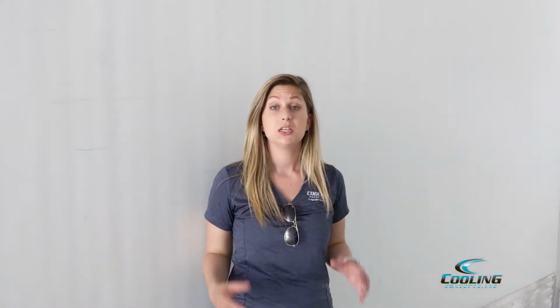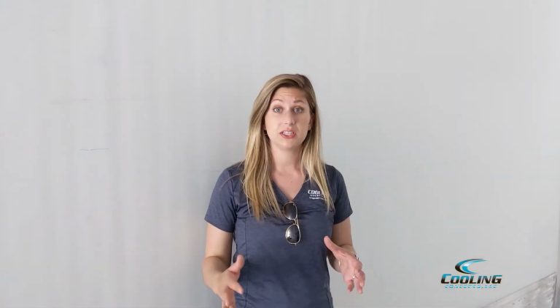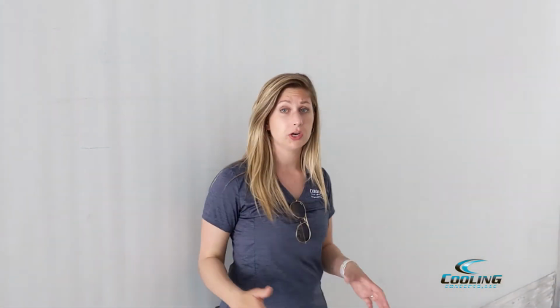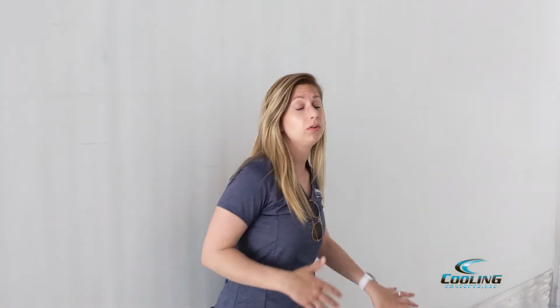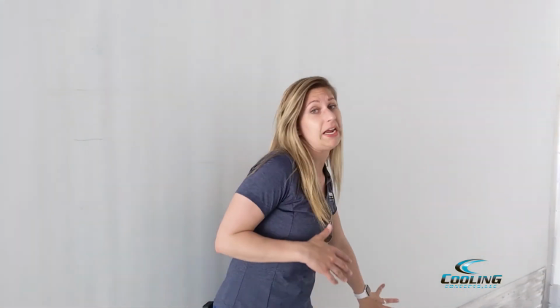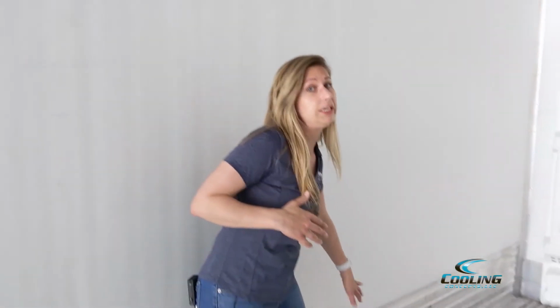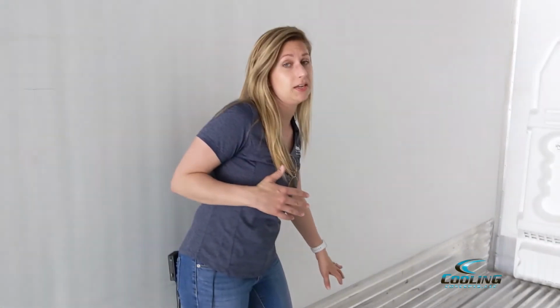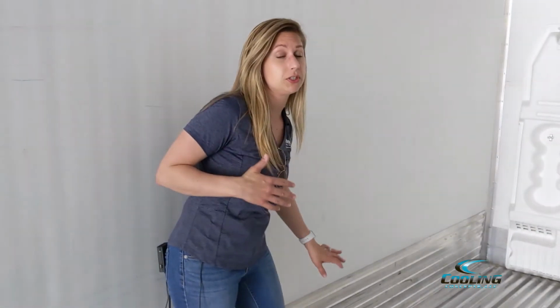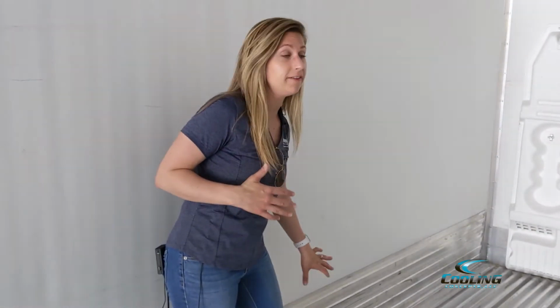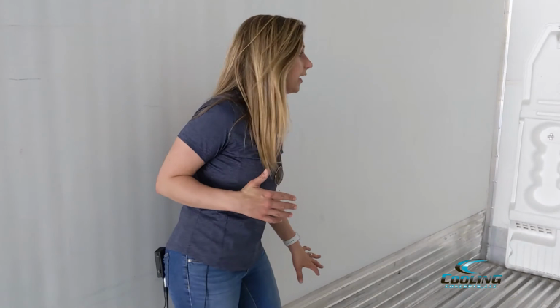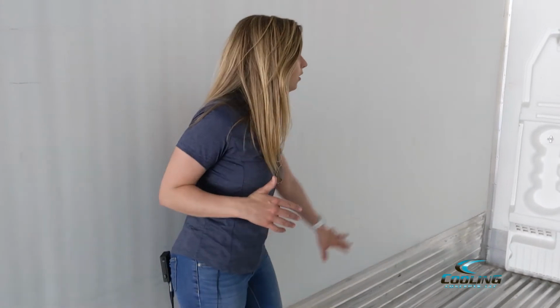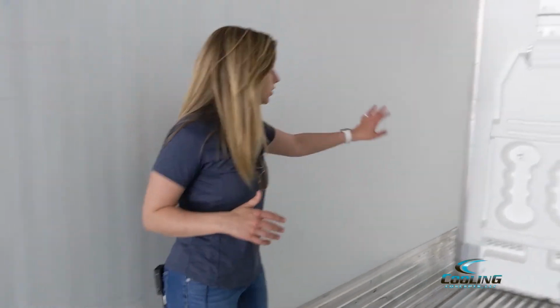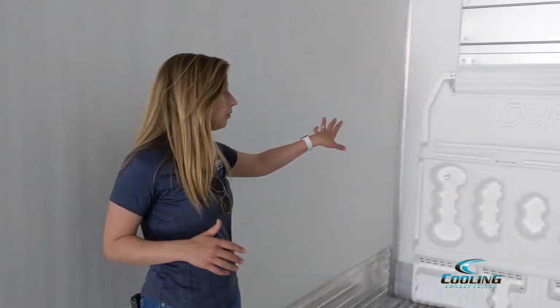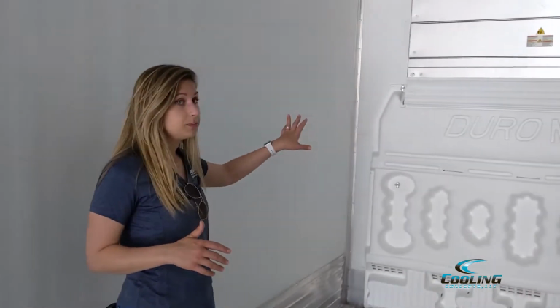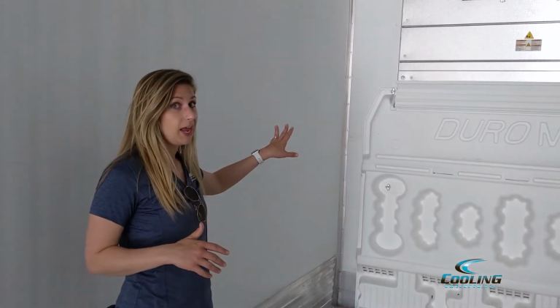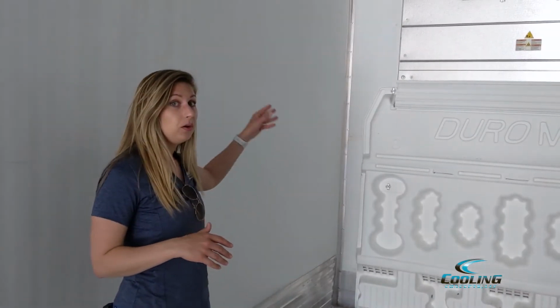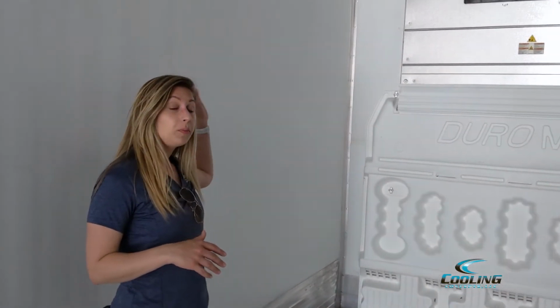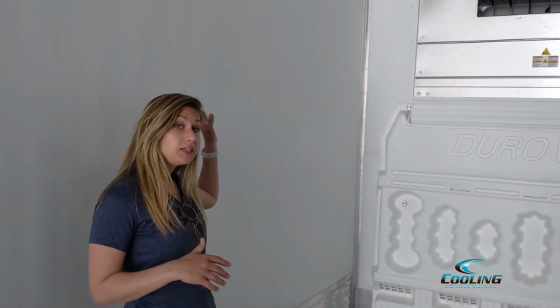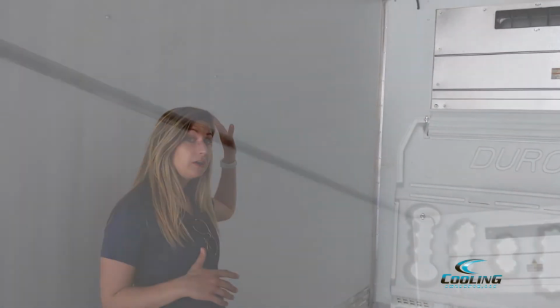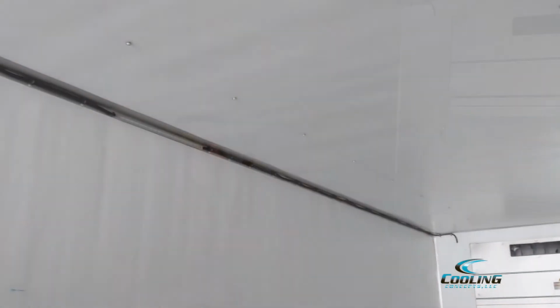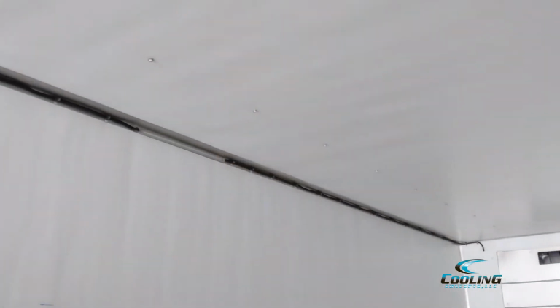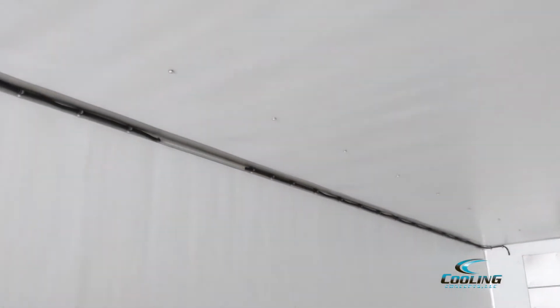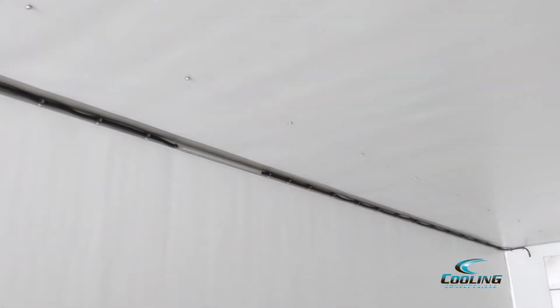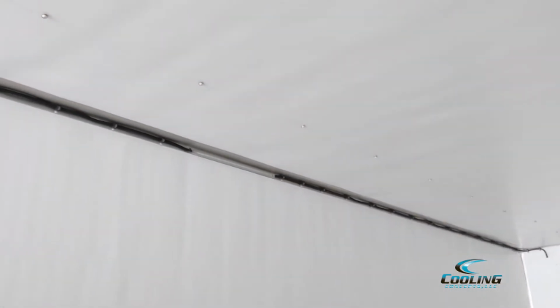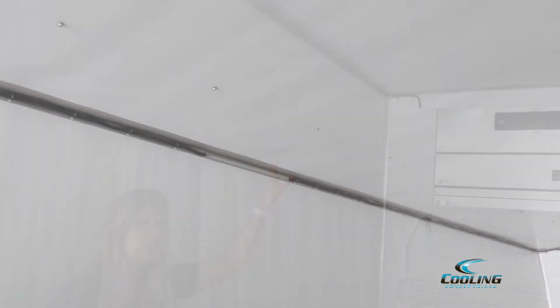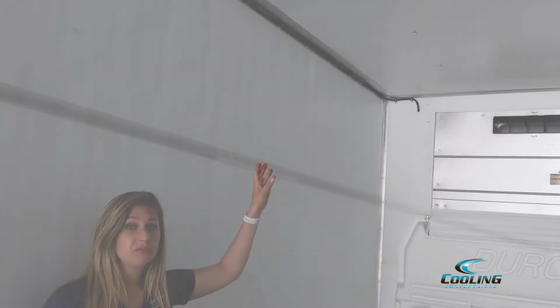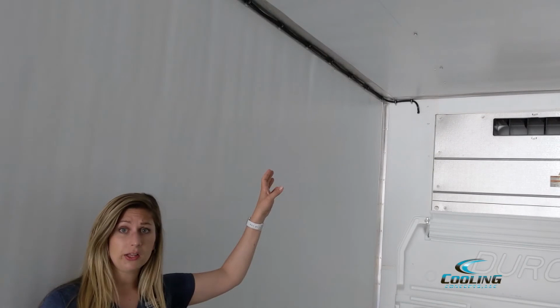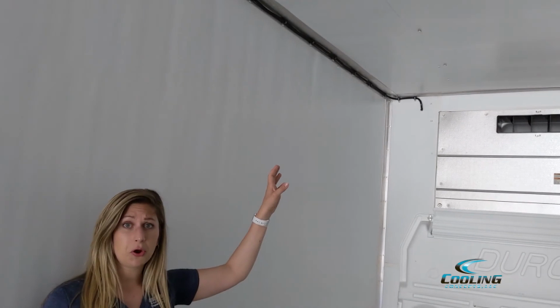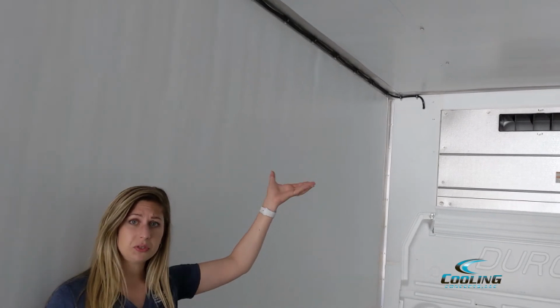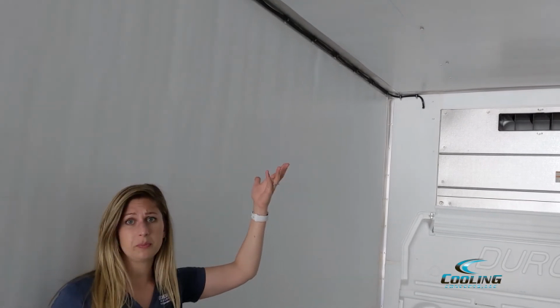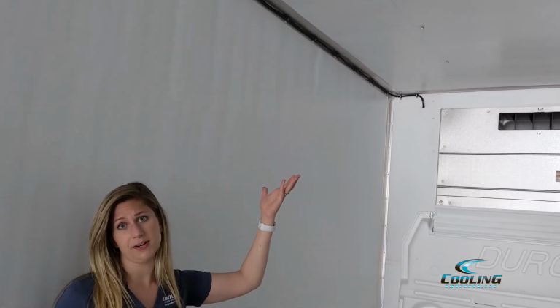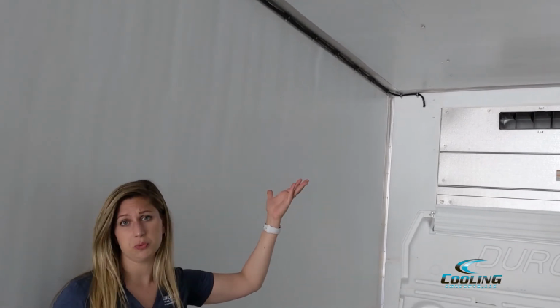In this trailer, we've got an 18-inch scuff liner, Duramax bulkhead, and interior lights. You also have the option, if you're hauling produce, to be able to put in a chute.